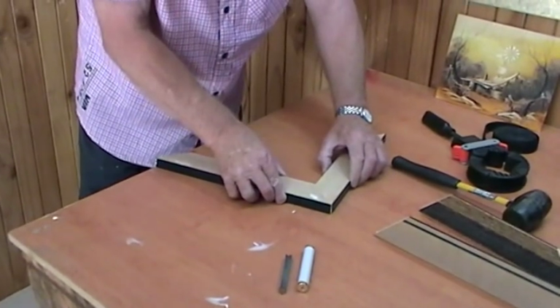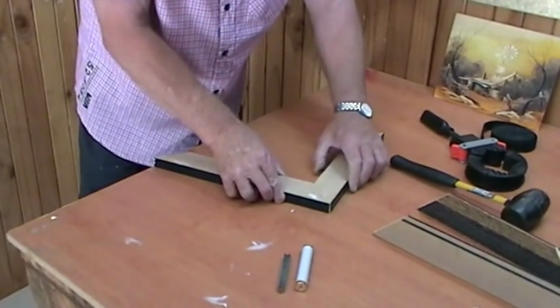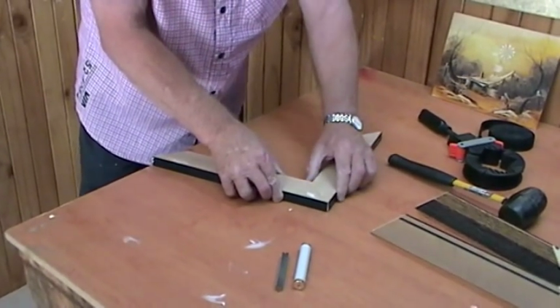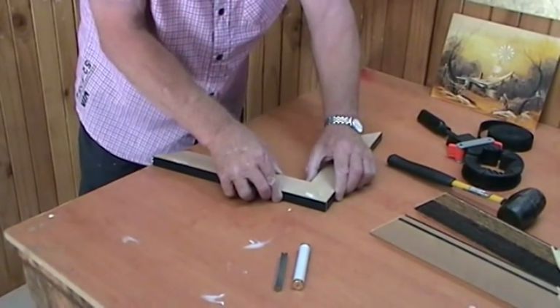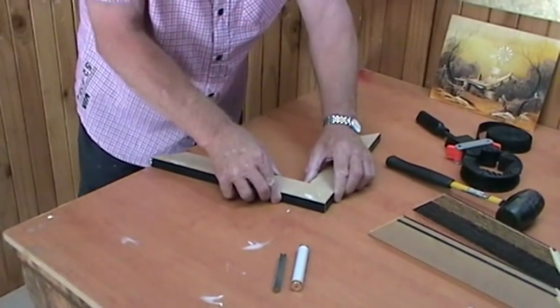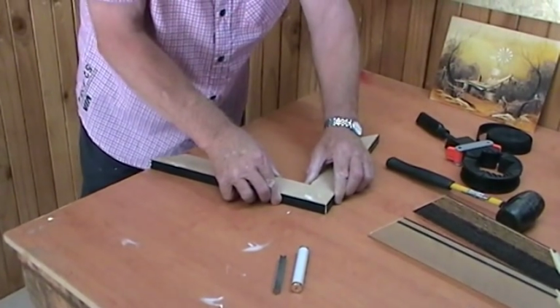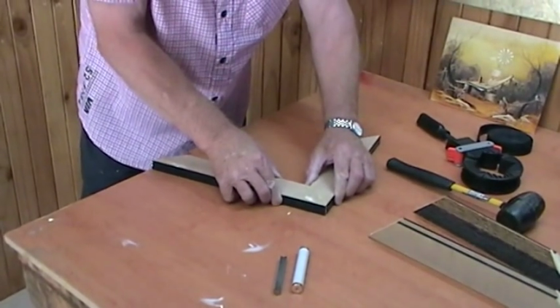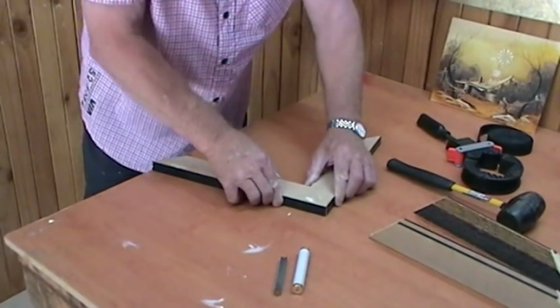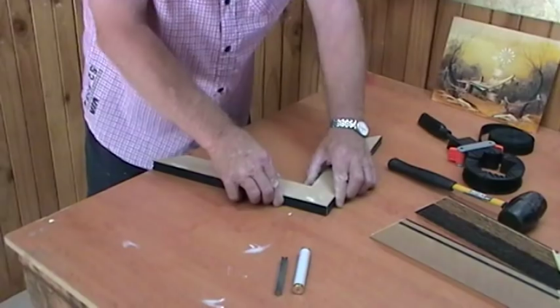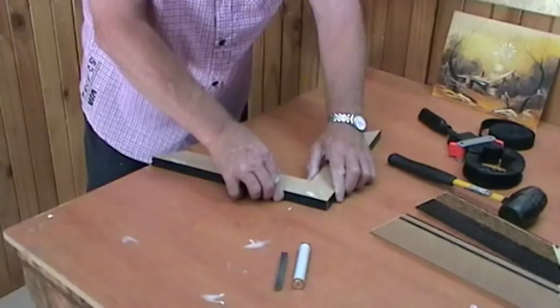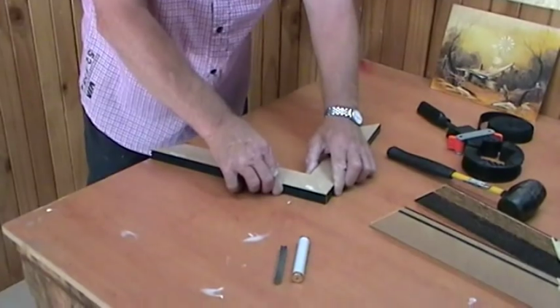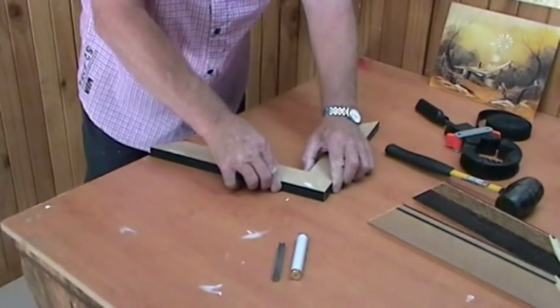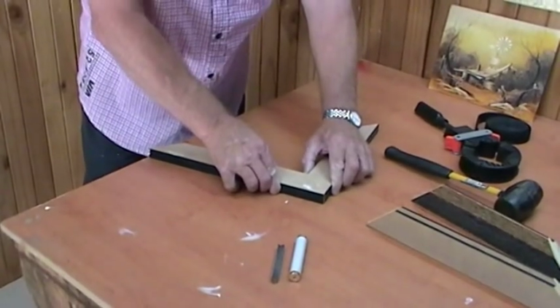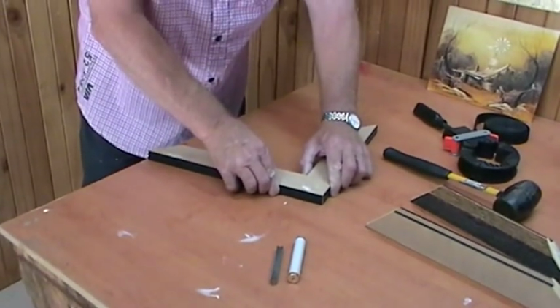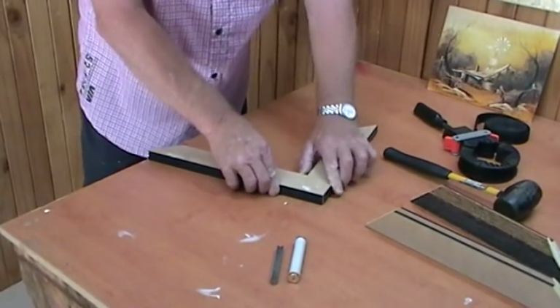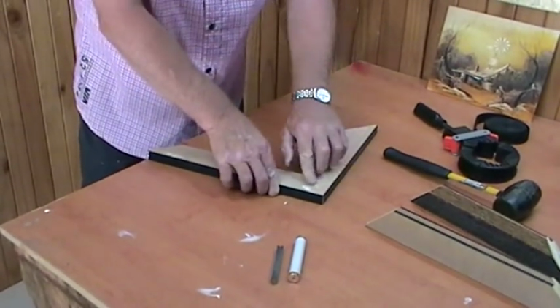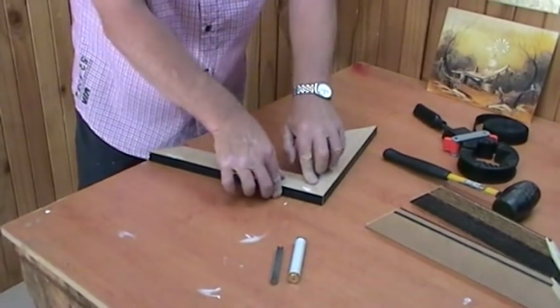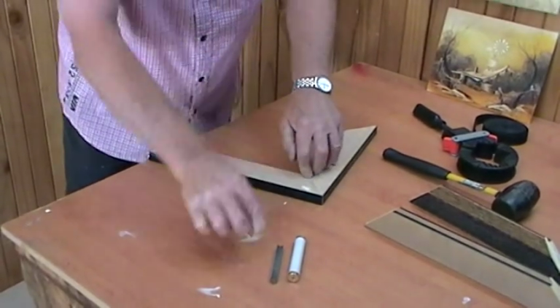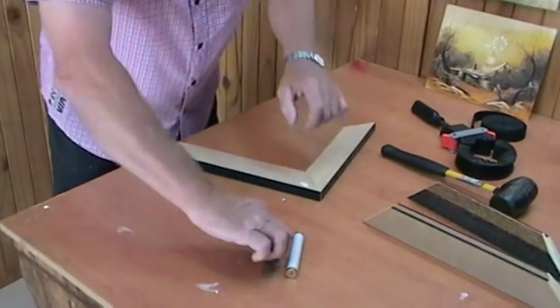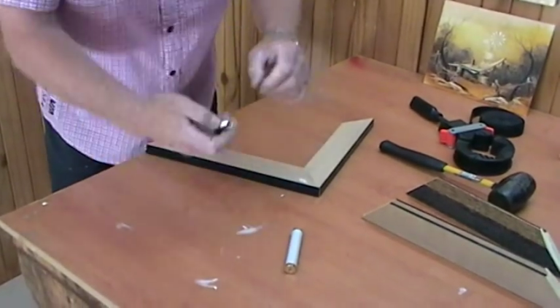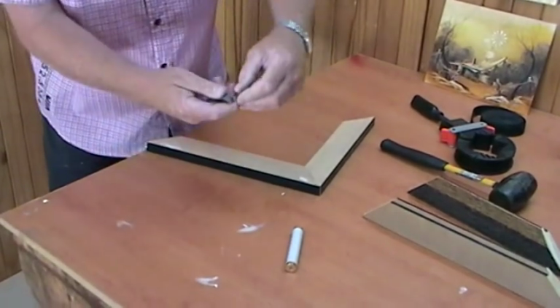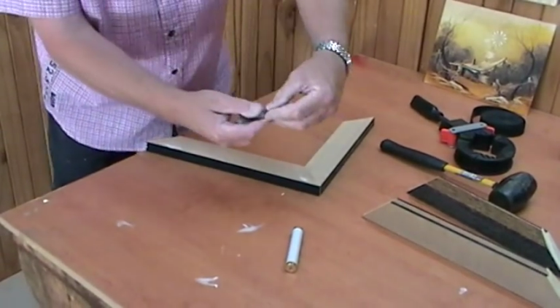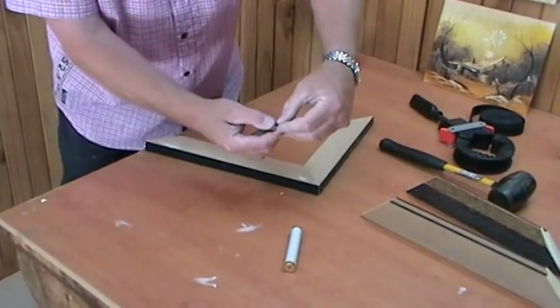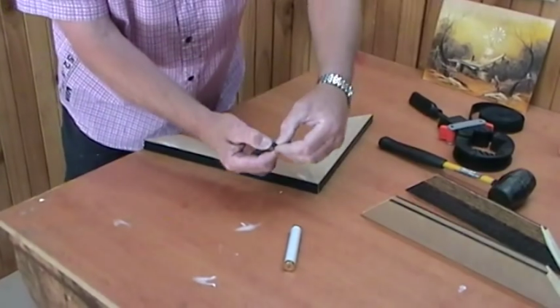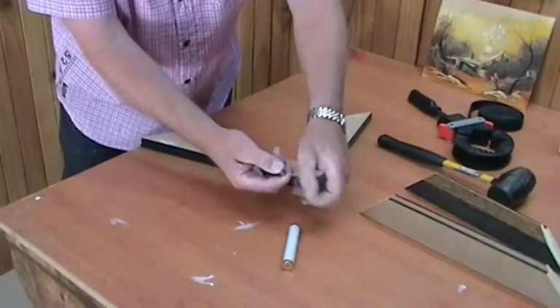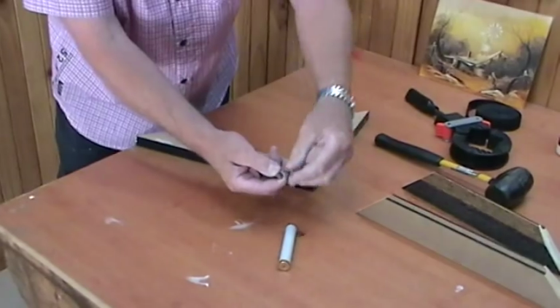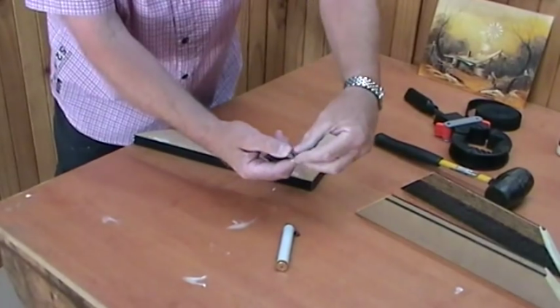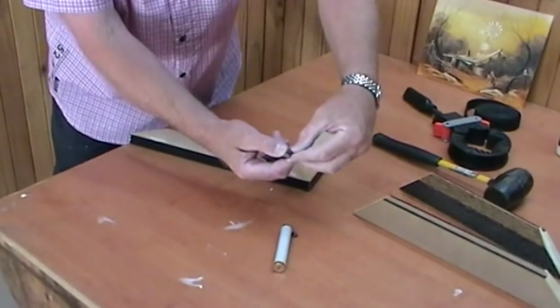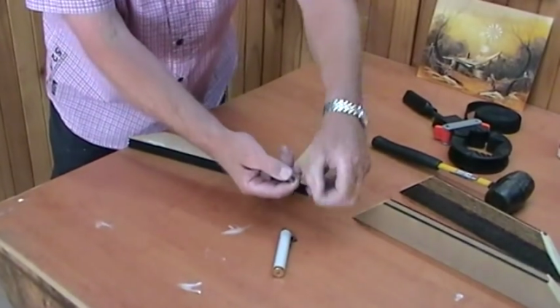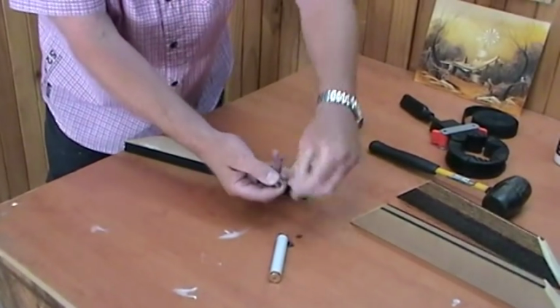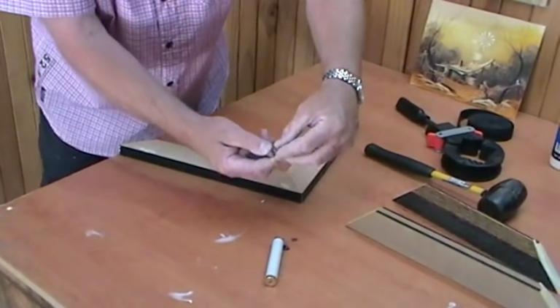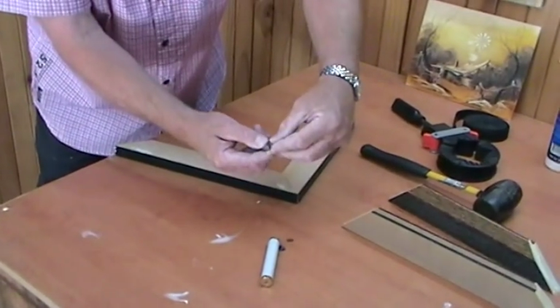Put the join together like that. Take the nails off — just four there.